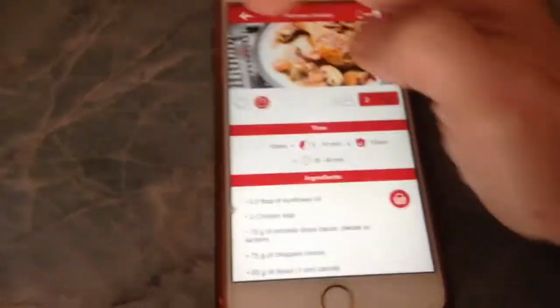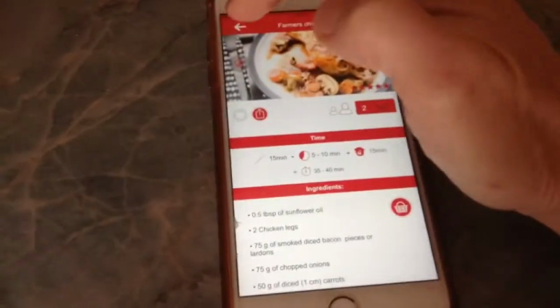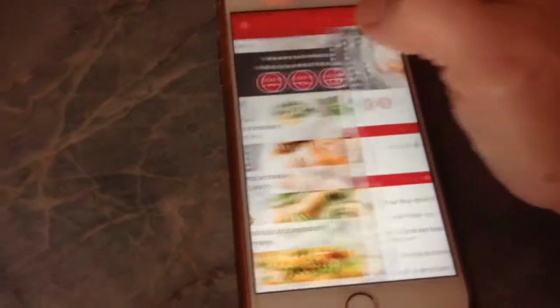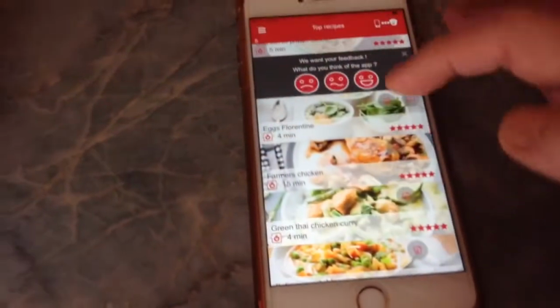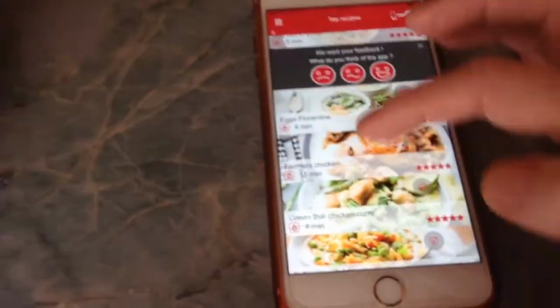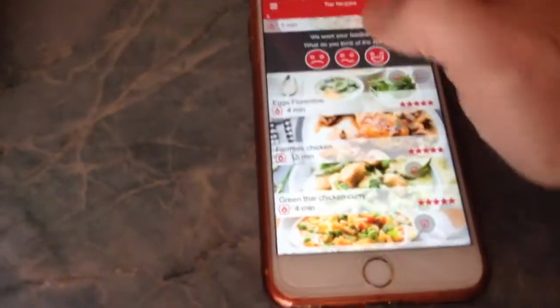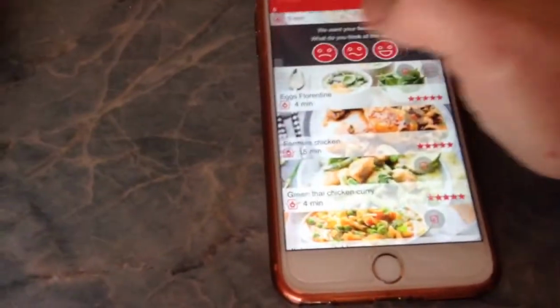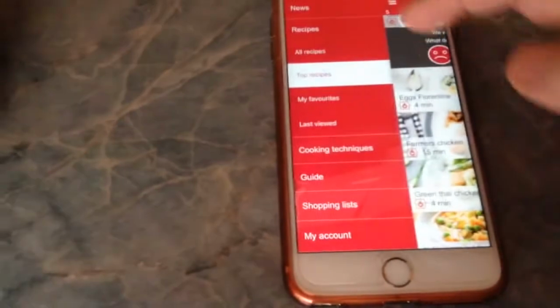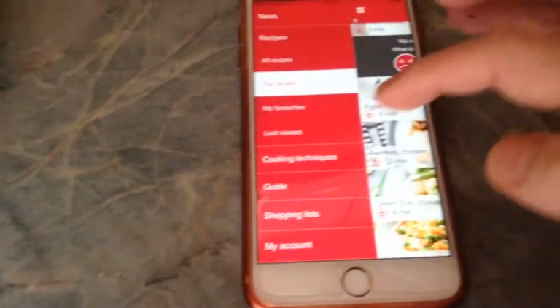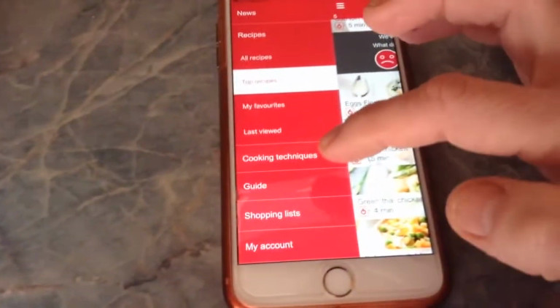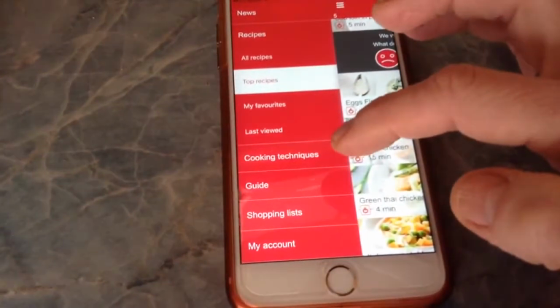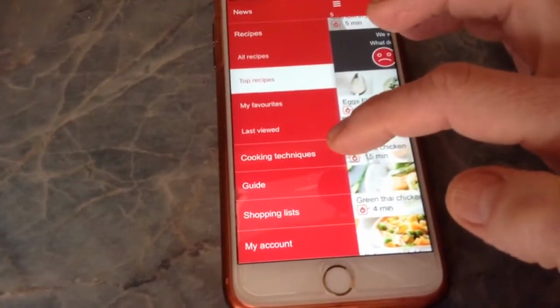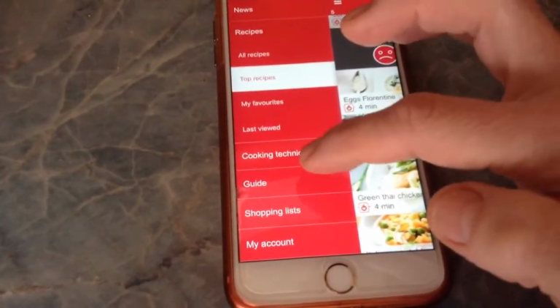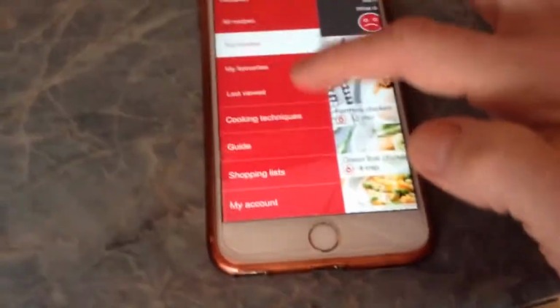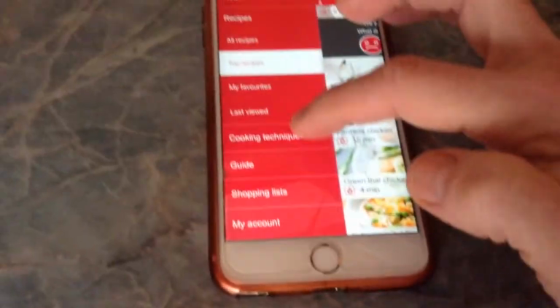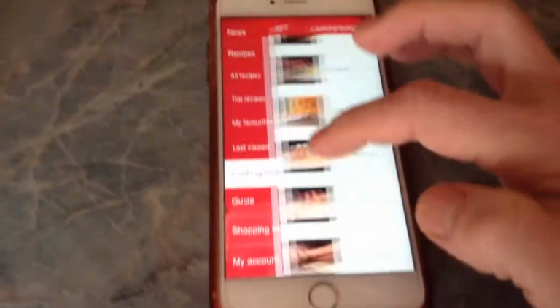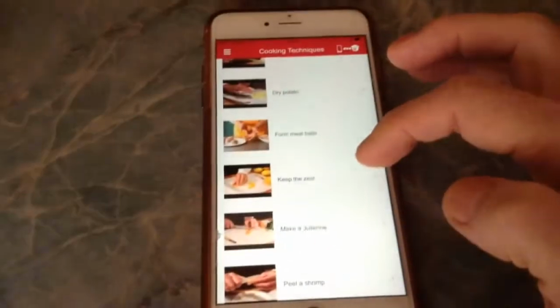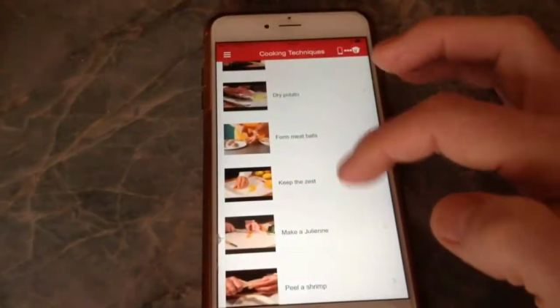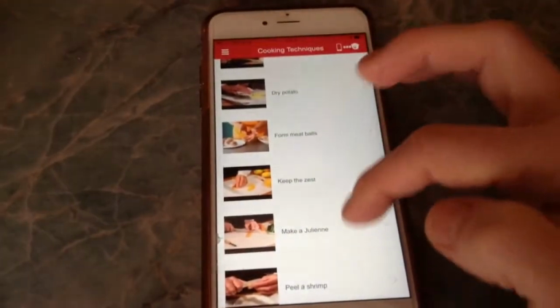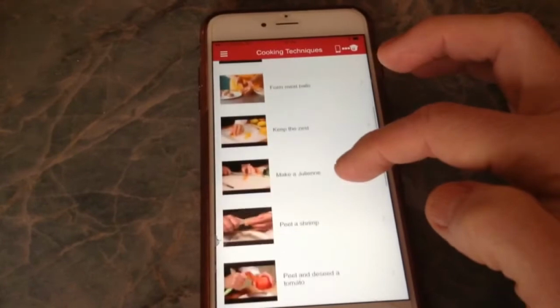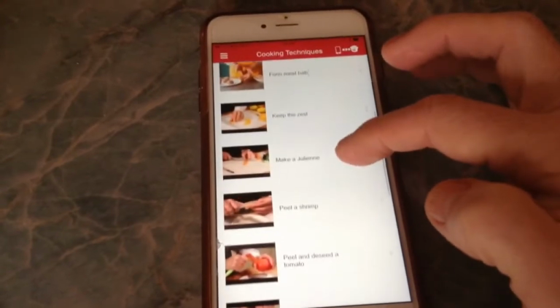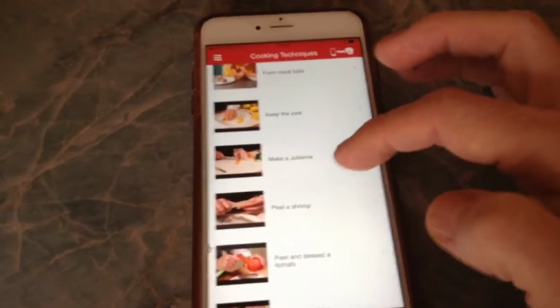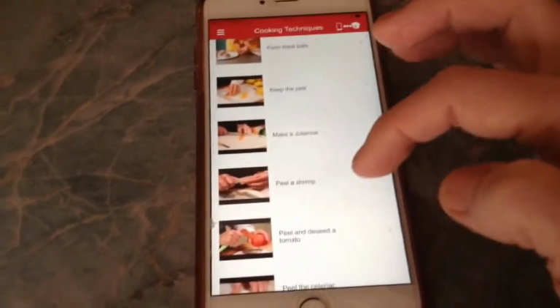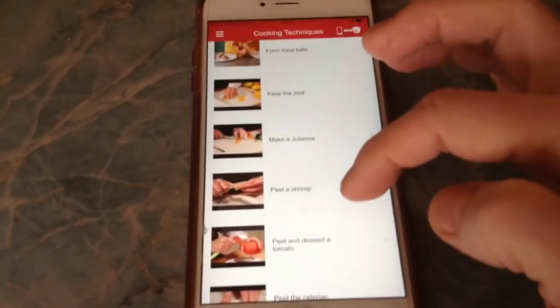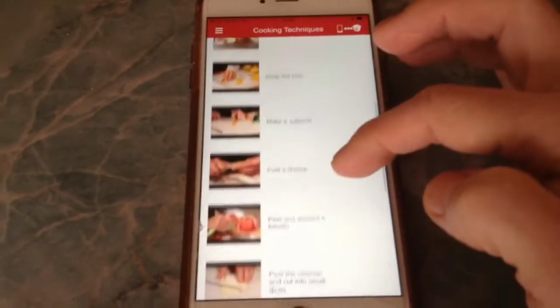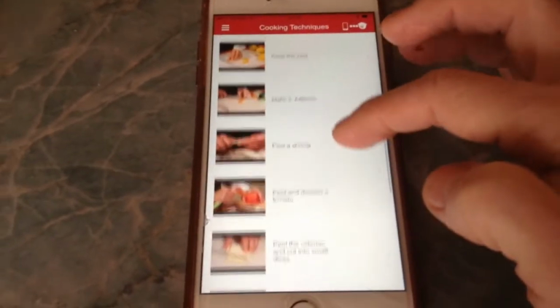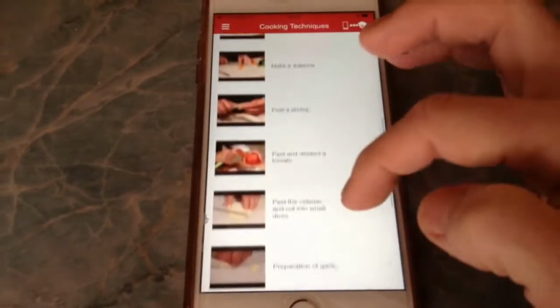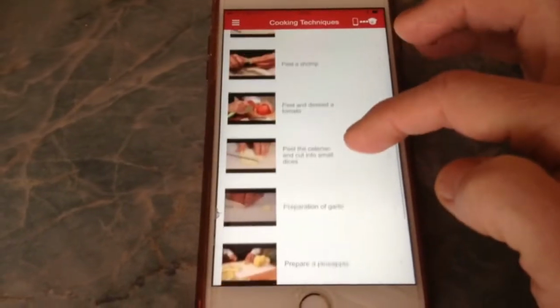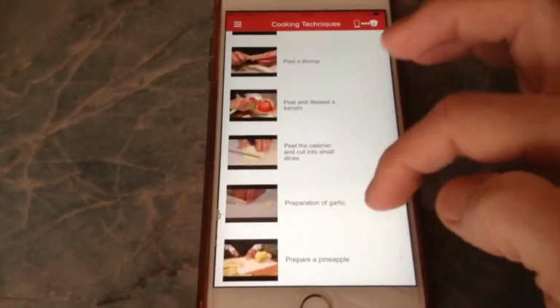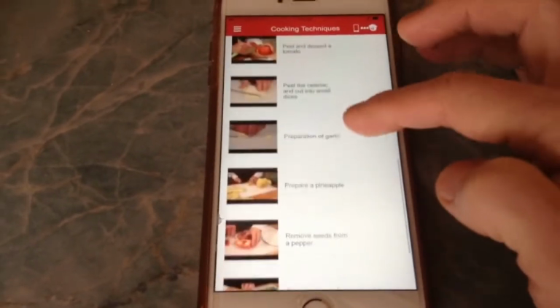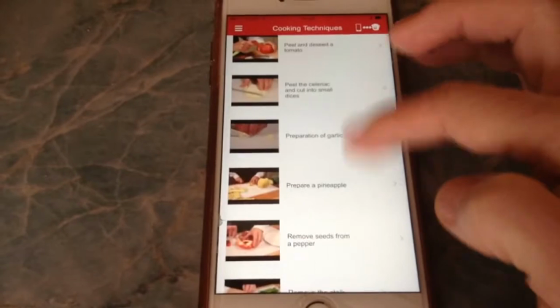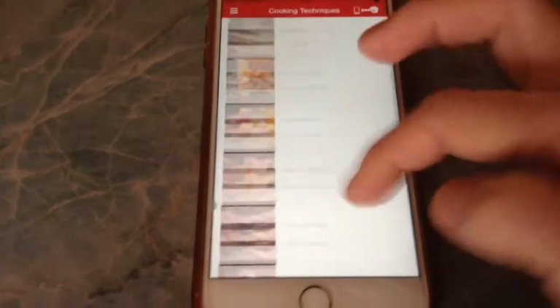Going back into the menu, you've also got cooking techniques, which cover a lot of things. Most of it would be obvious to some people, but if you're a novice cook, it might be helpful.